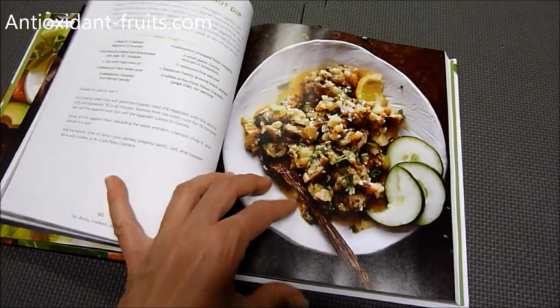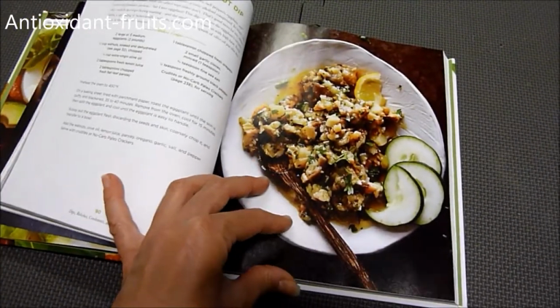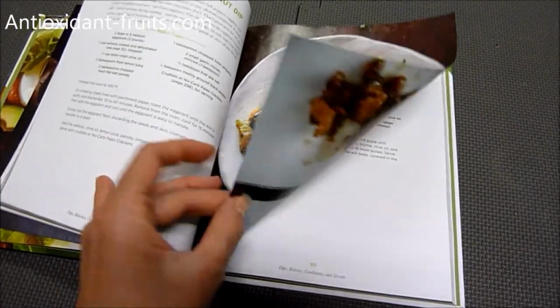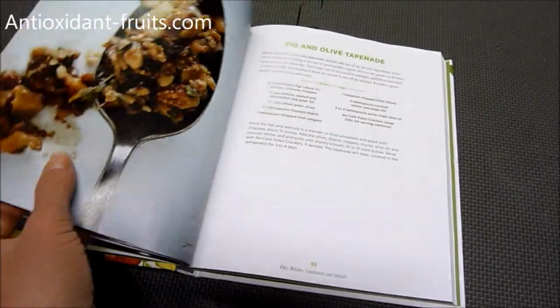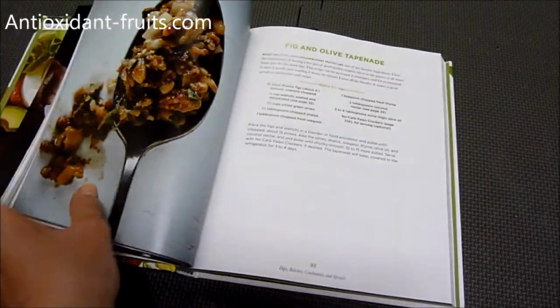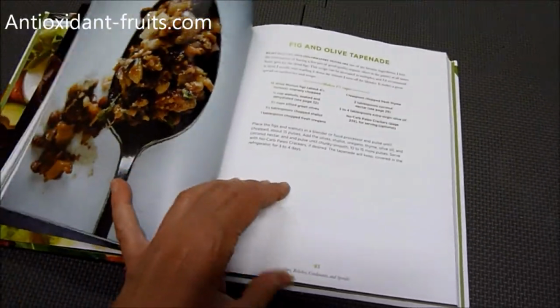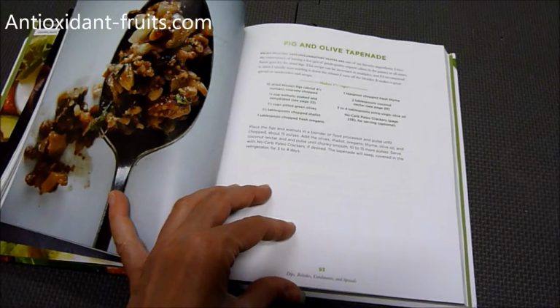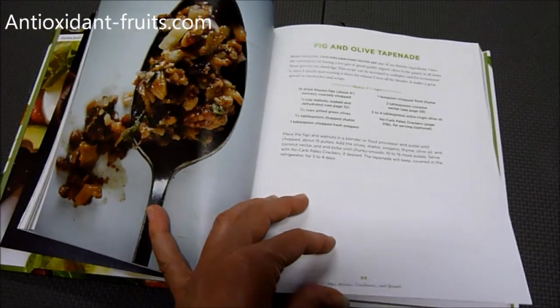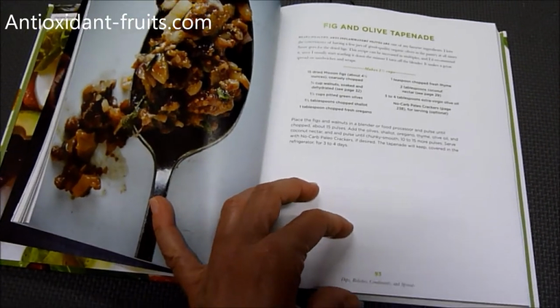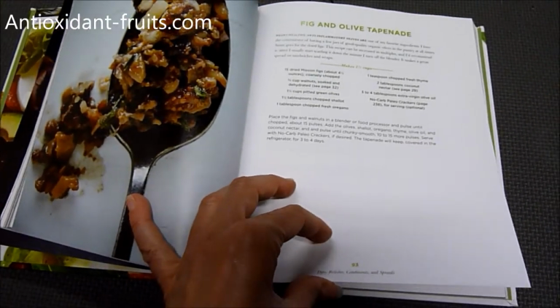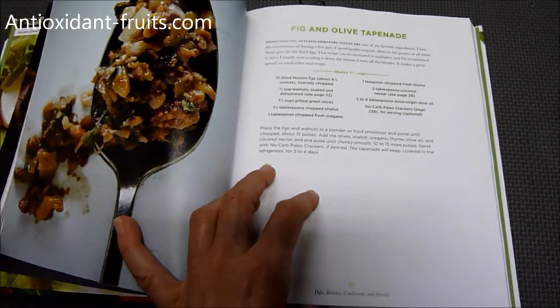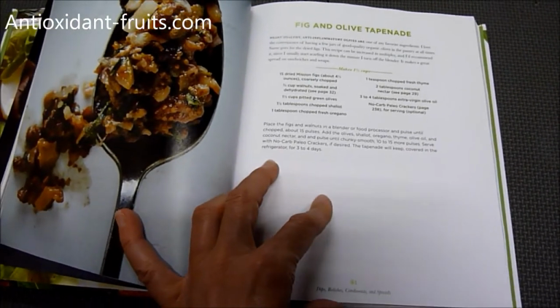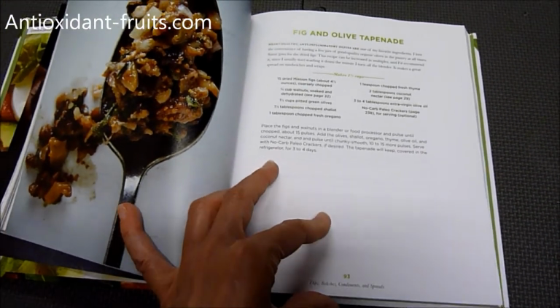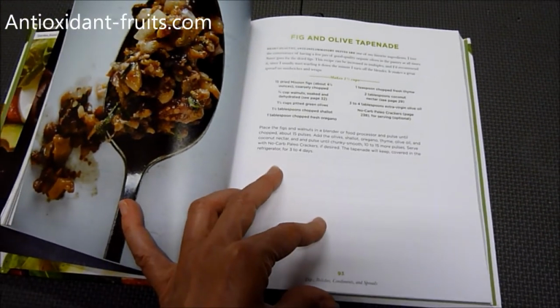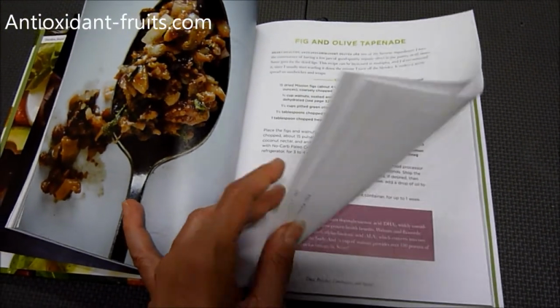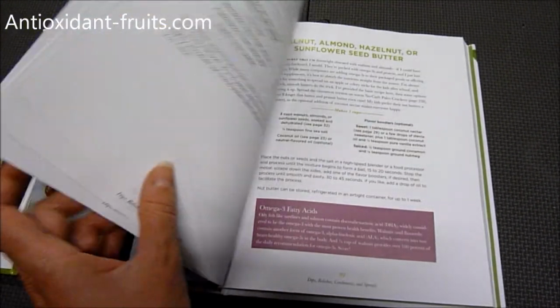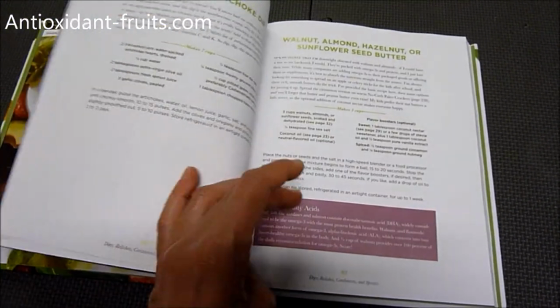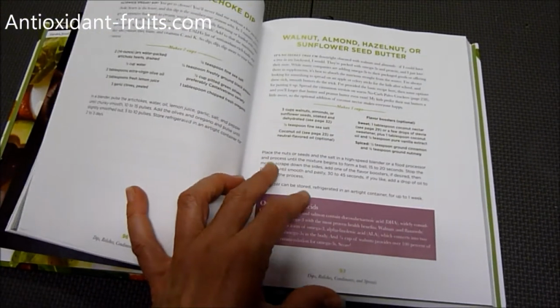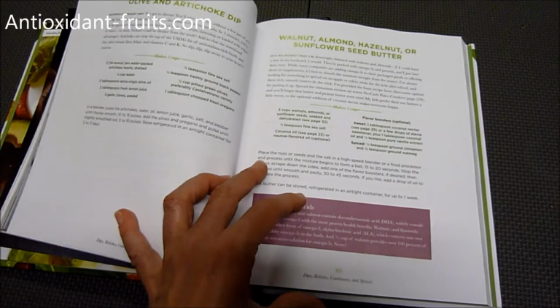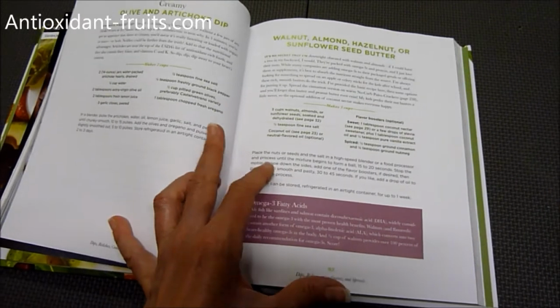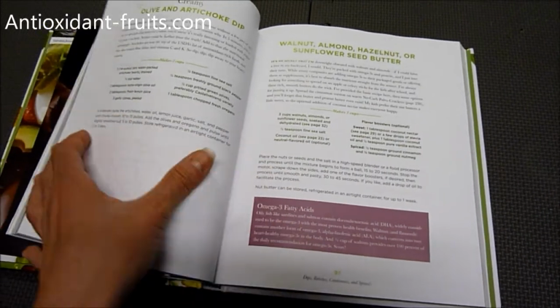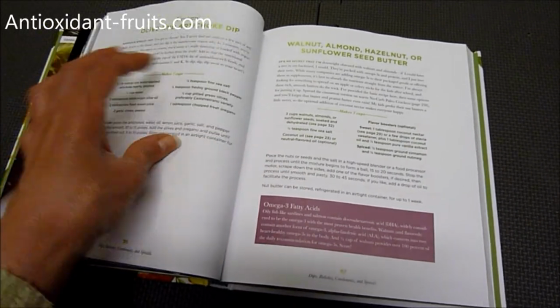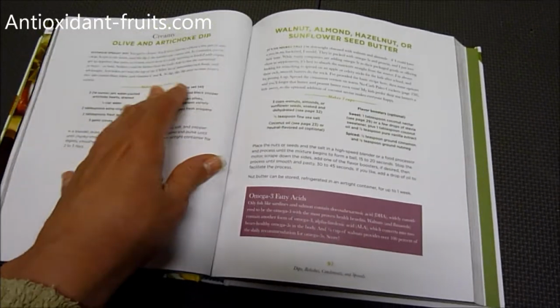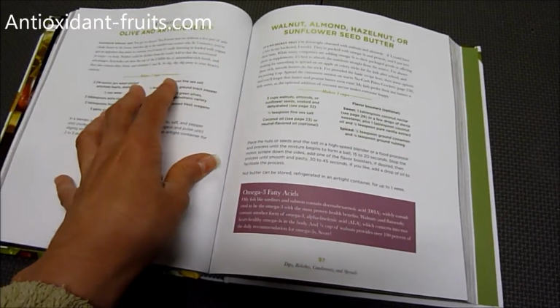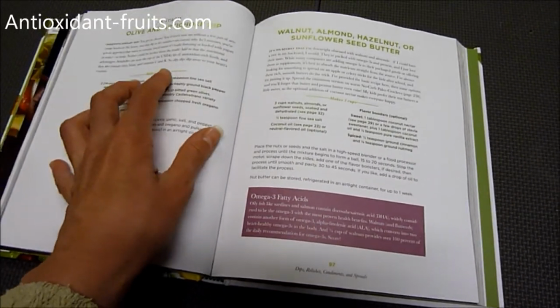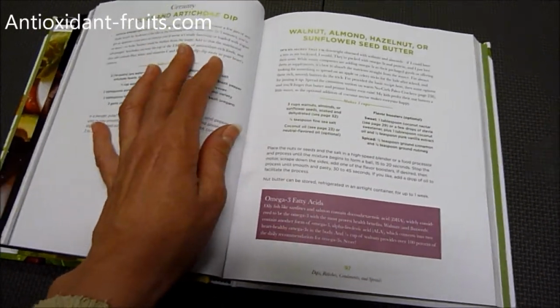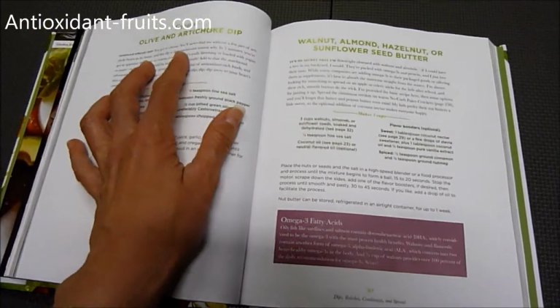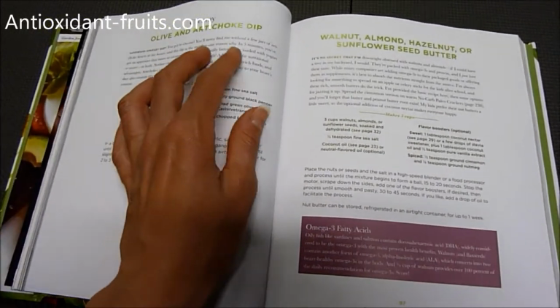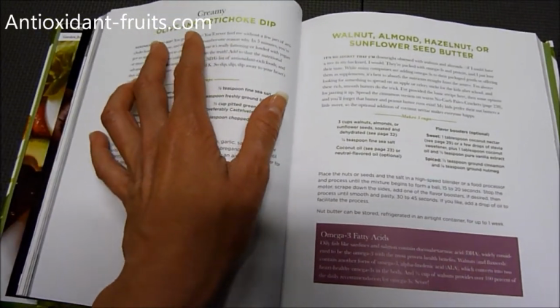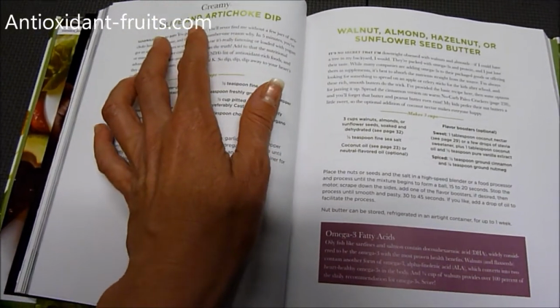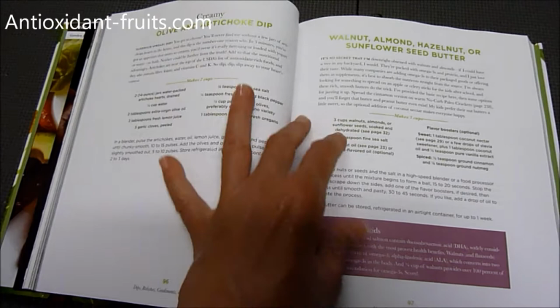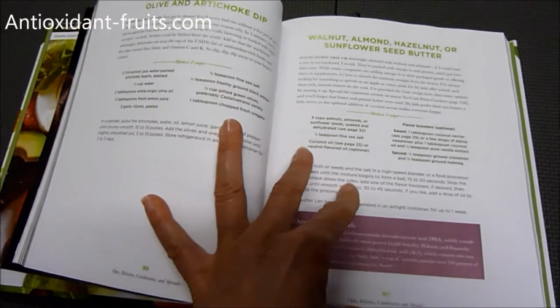There's pretty much one photo per recipe. That one looks good — fig and olive tapenade. Yes, please. I guess not for every recipe, because they've got olive and artichoke without a photo.